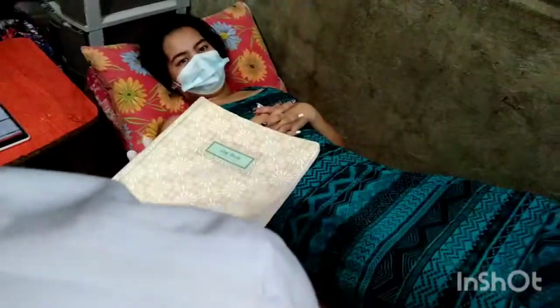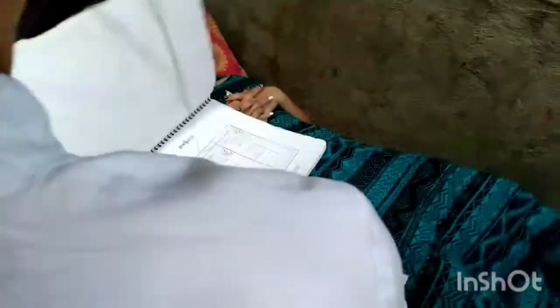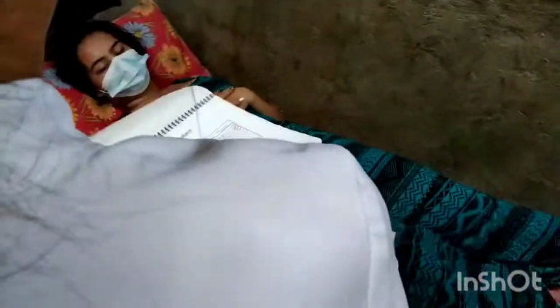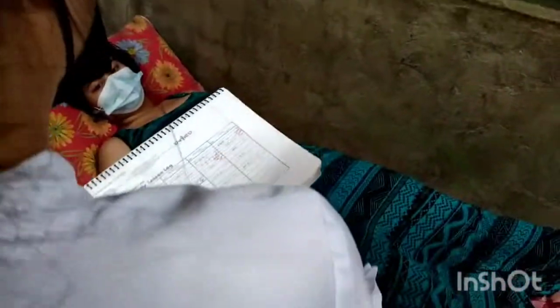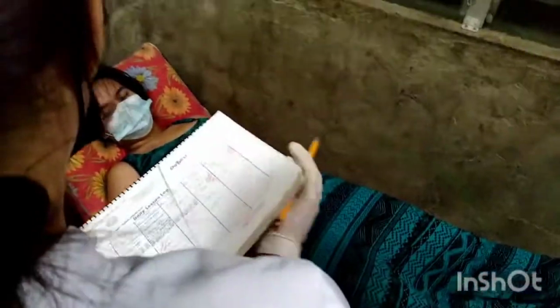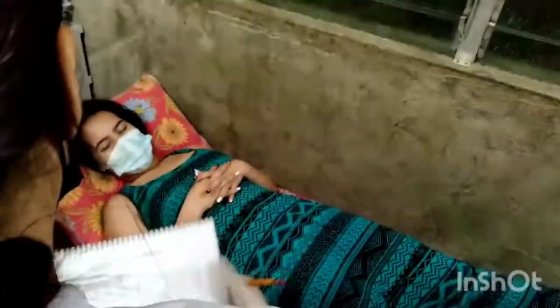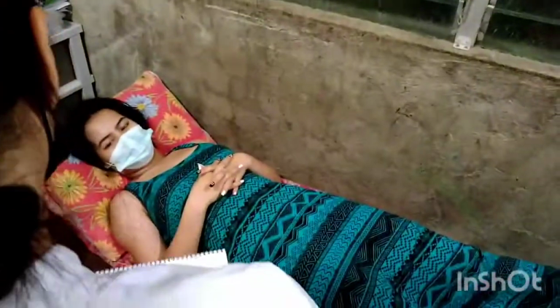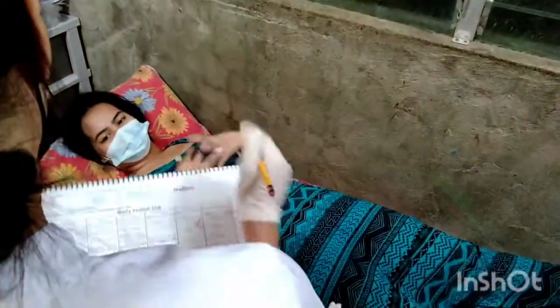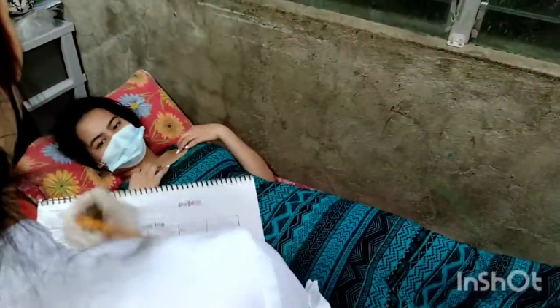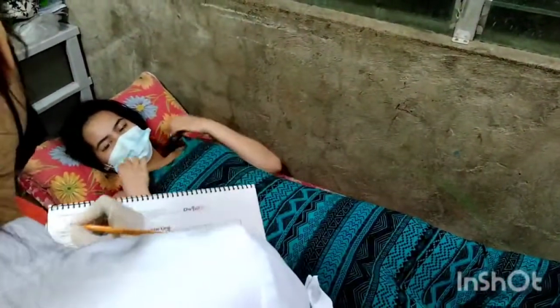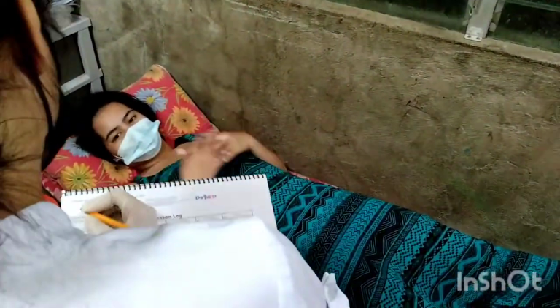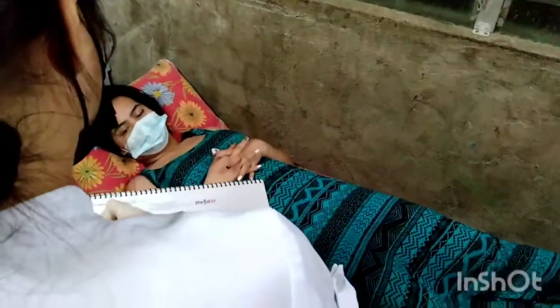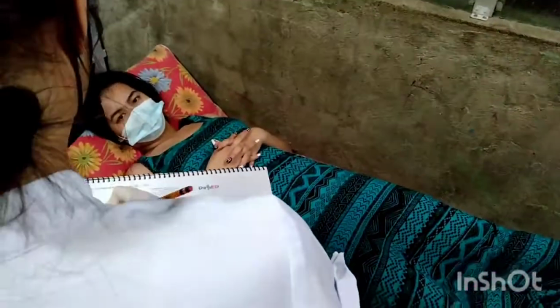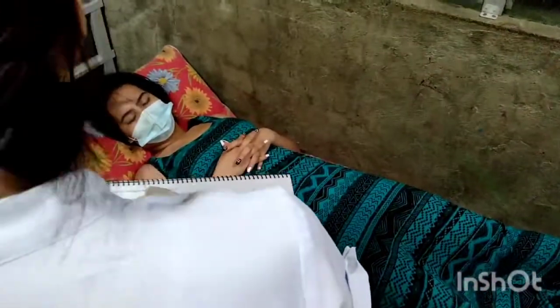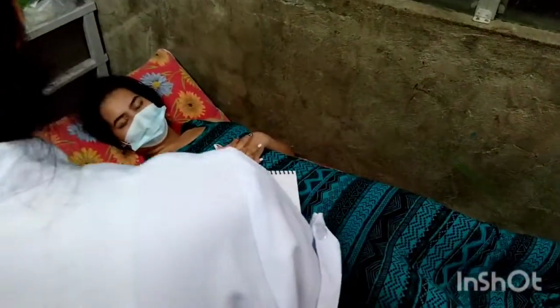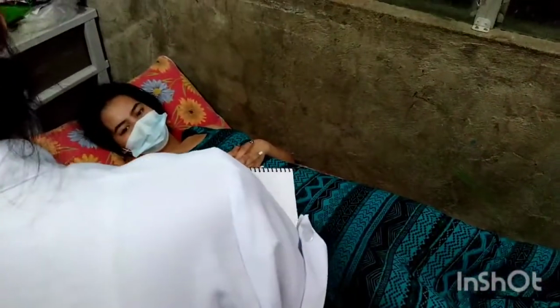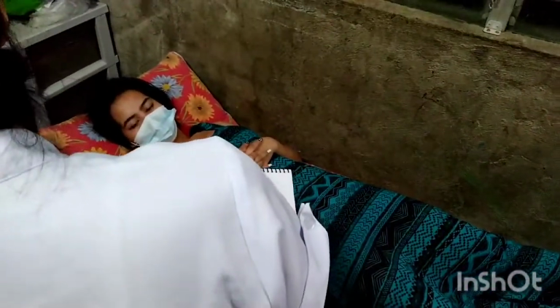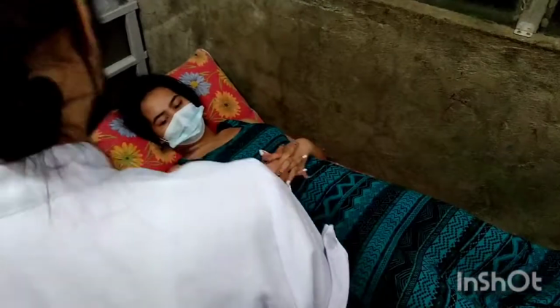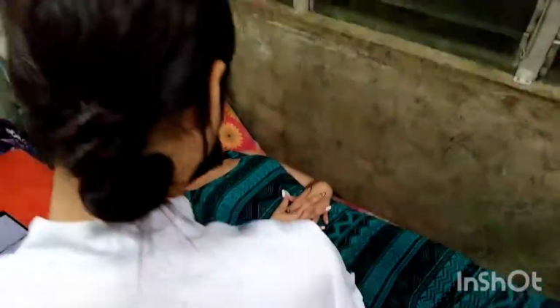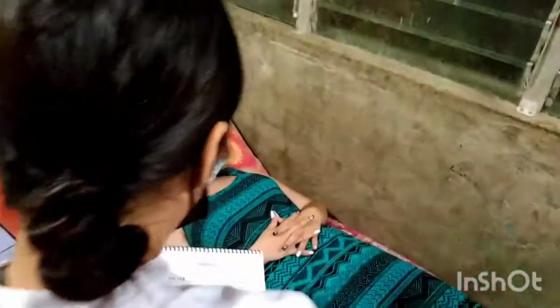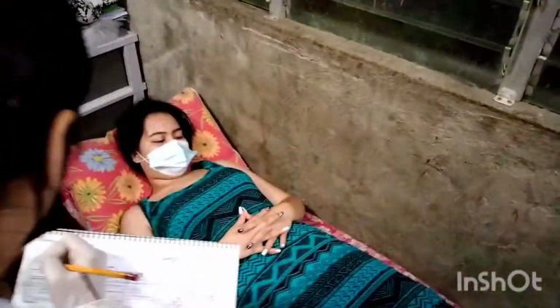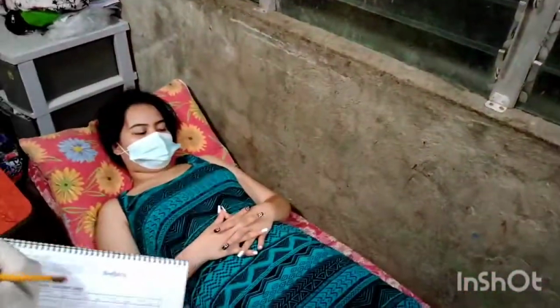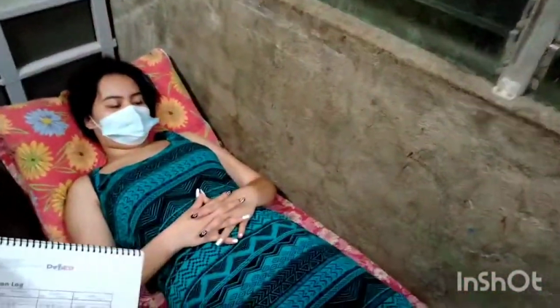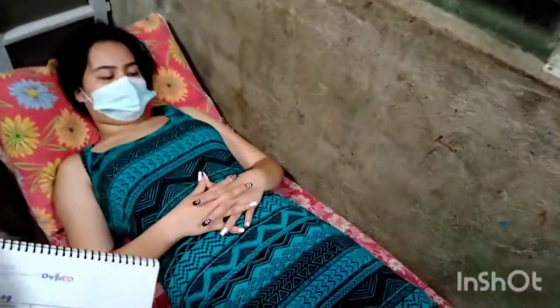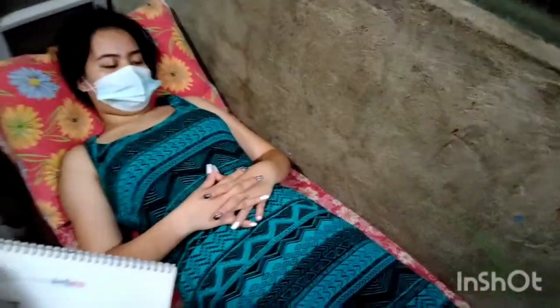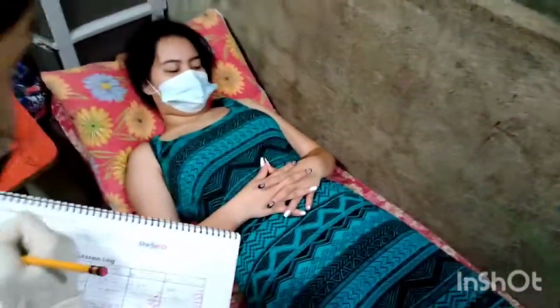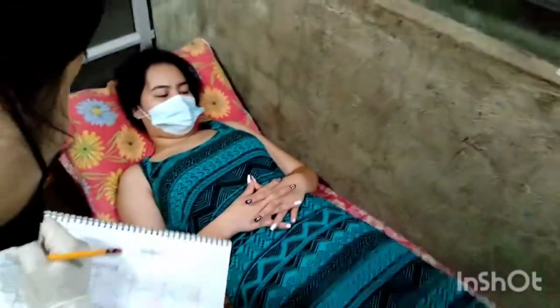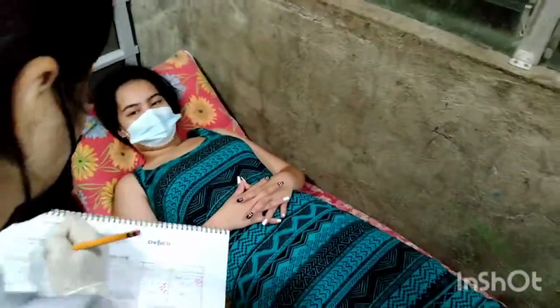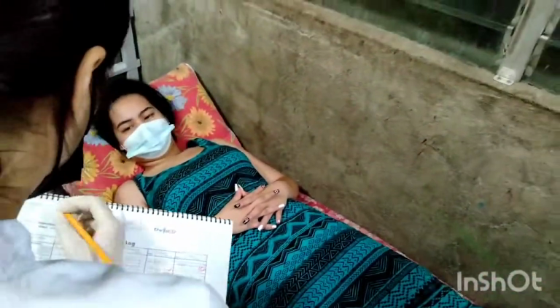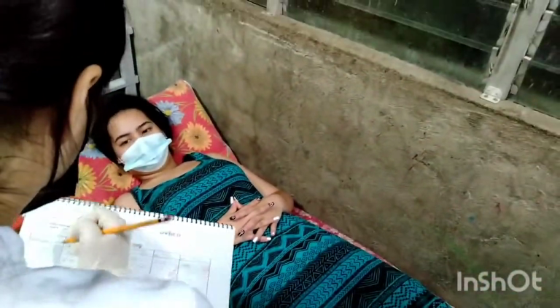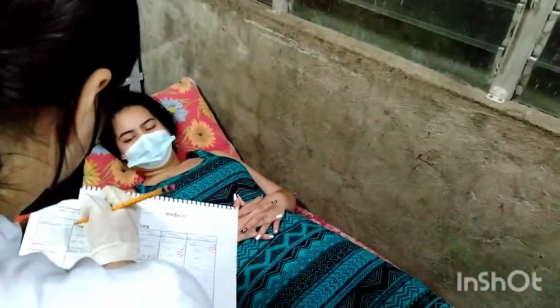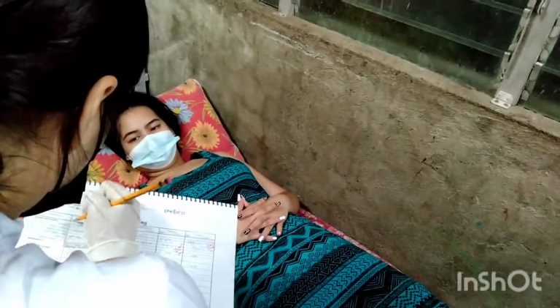Next is to document the consistency and location of the fundus. Consistency is recorded as fundus firm, fundus firm with massage, or fundus boggy. Record the fundal height.